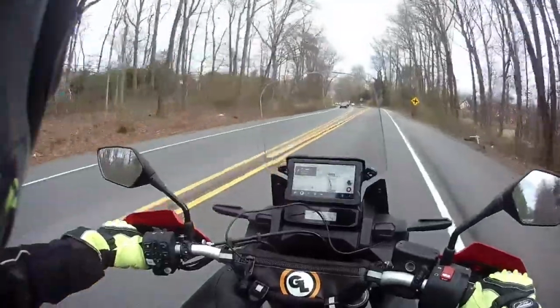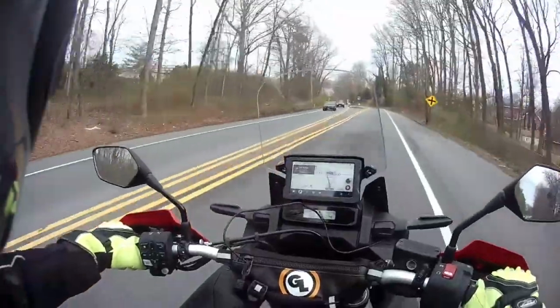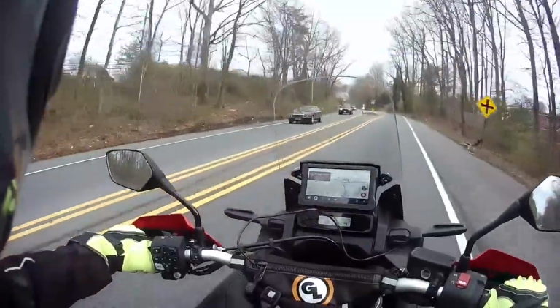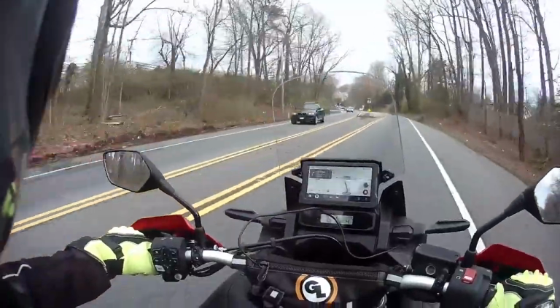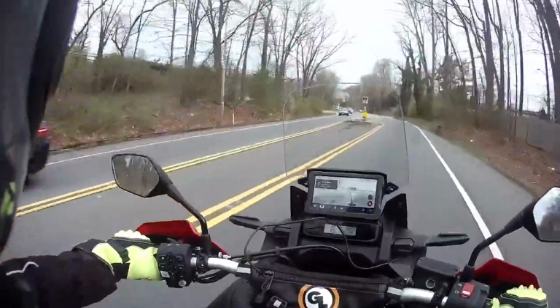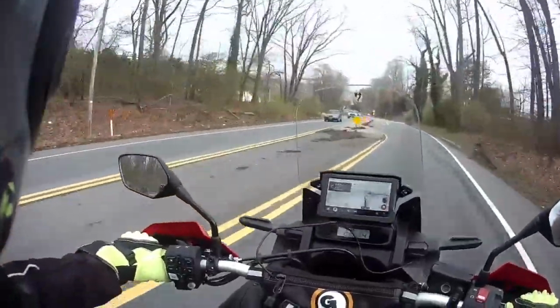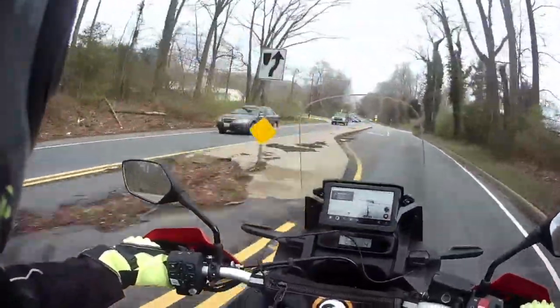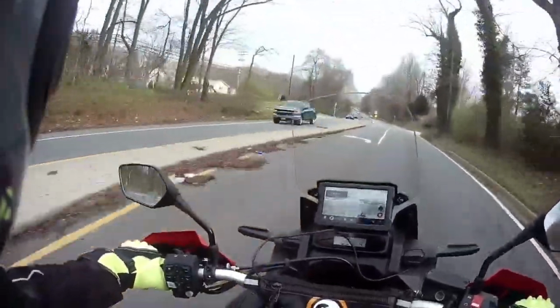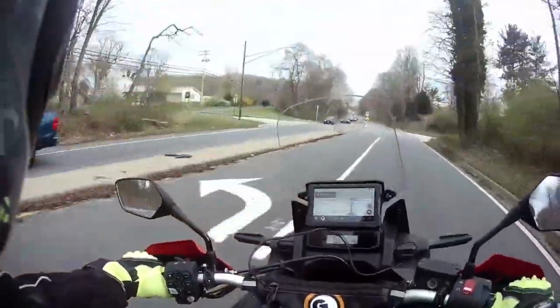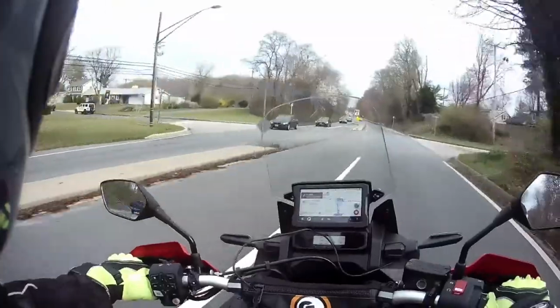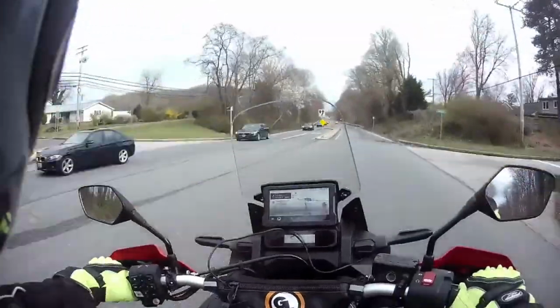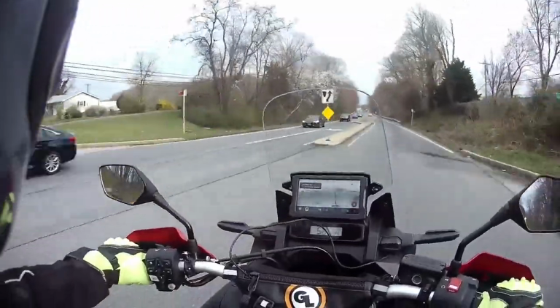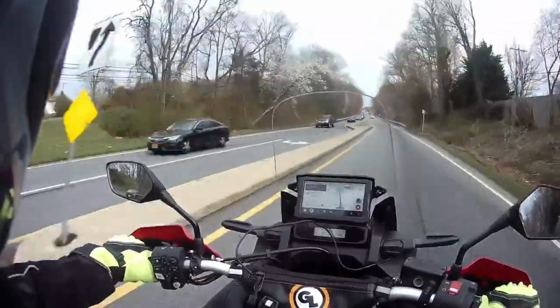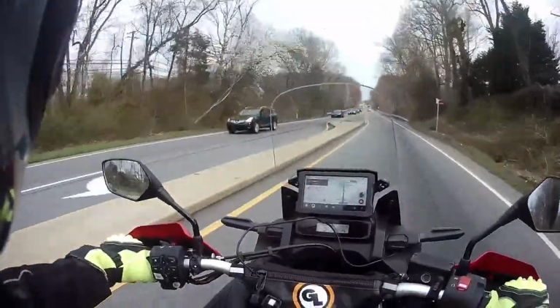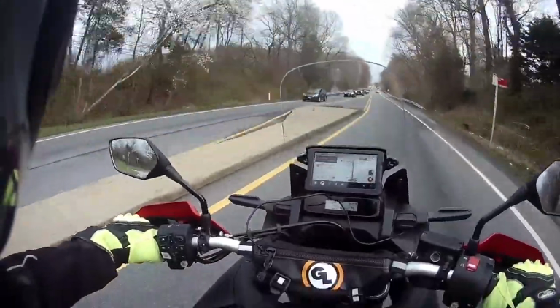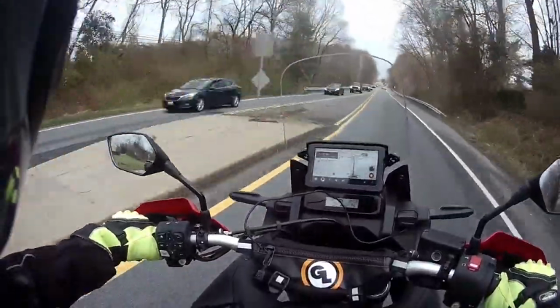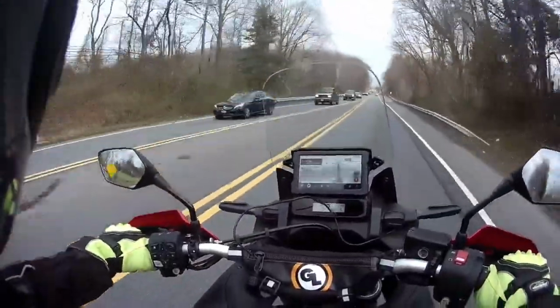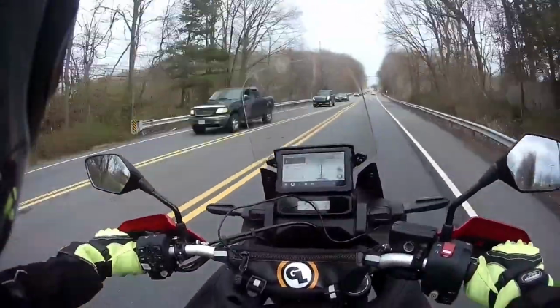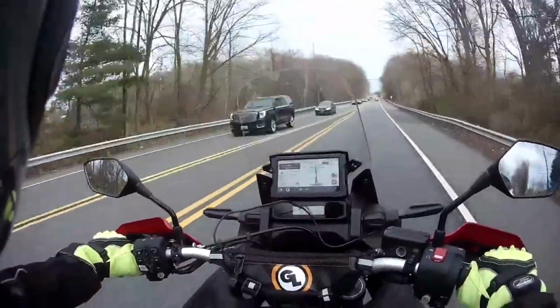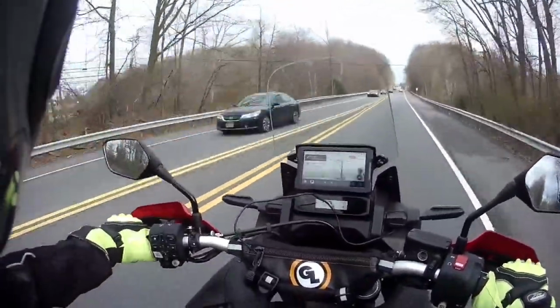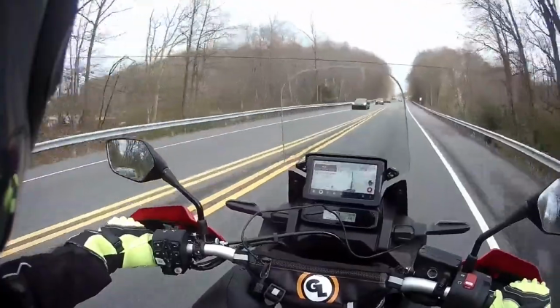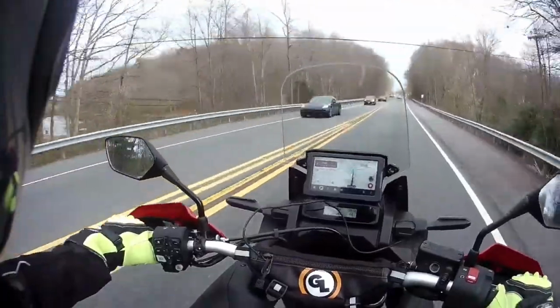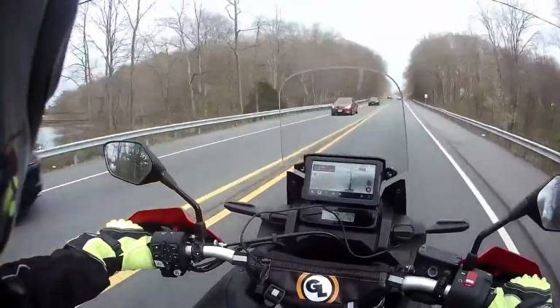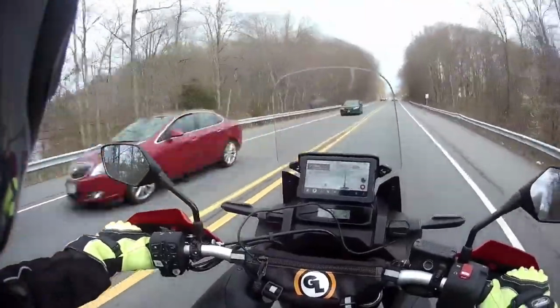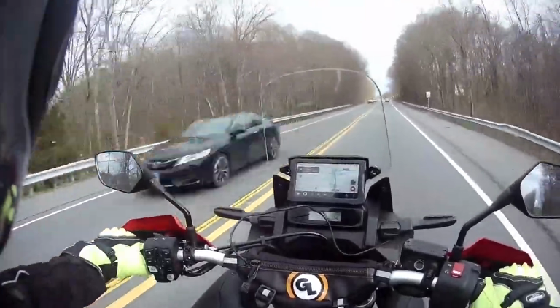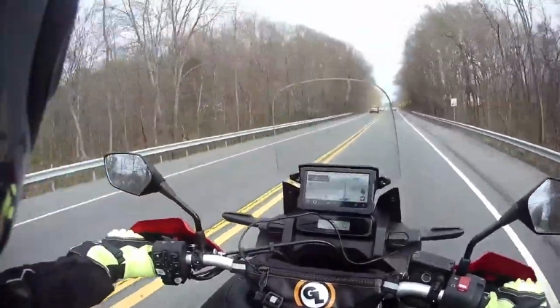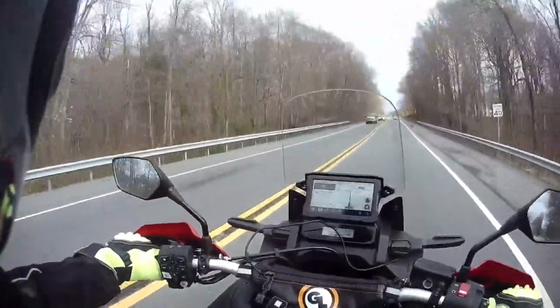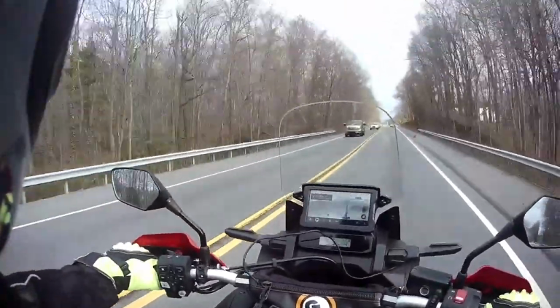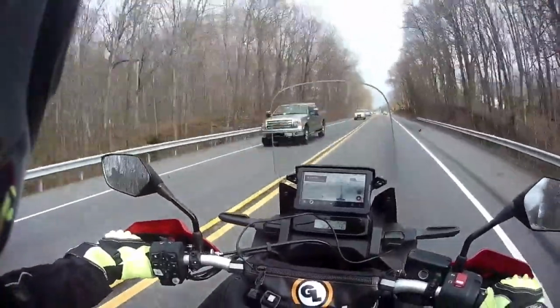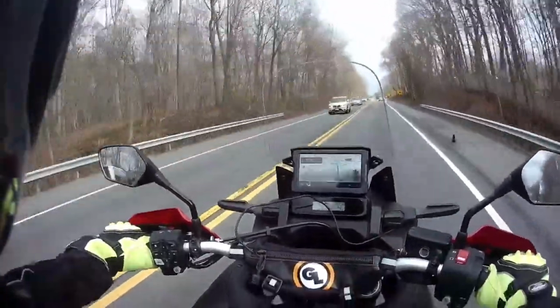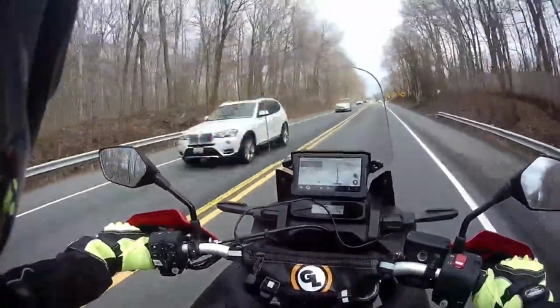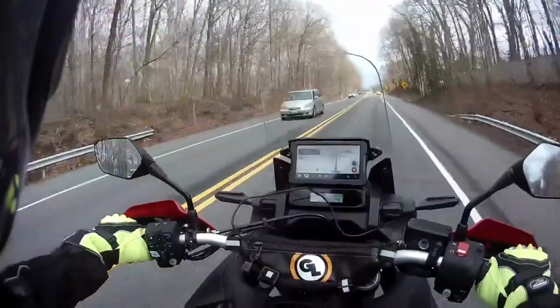Hey, this is Rocky Rolls coming at you from Buoy, Maryland, taking a nice little back road ride. Speed camera coming up! I hope you check out my video — can you have too much electronics?